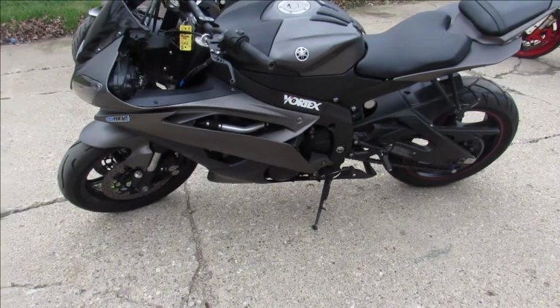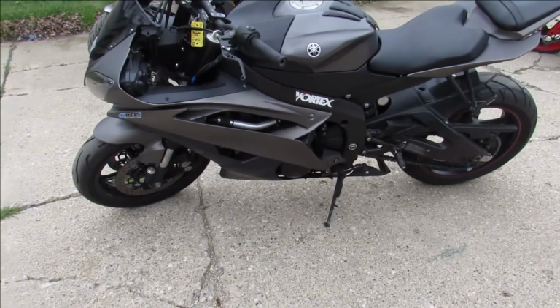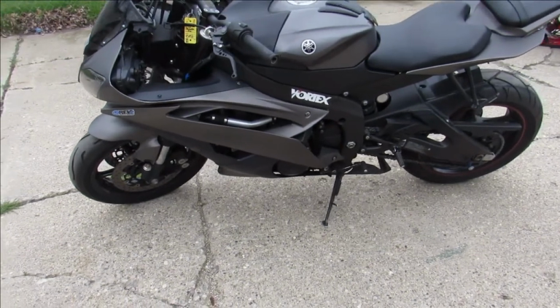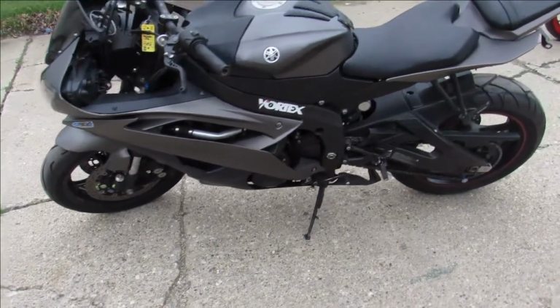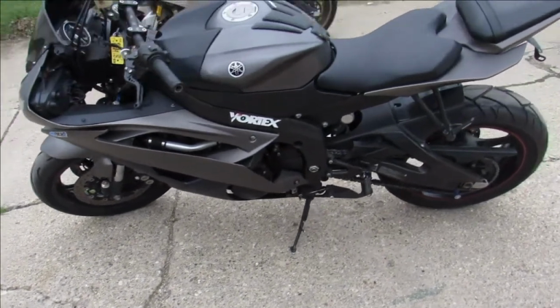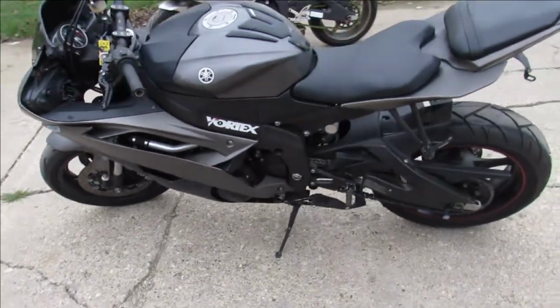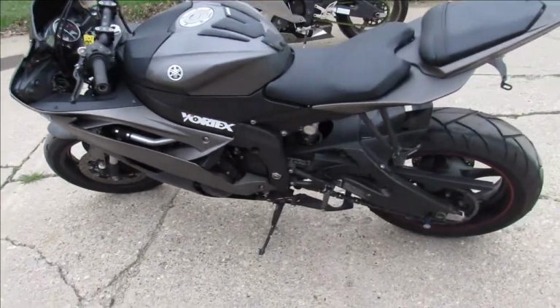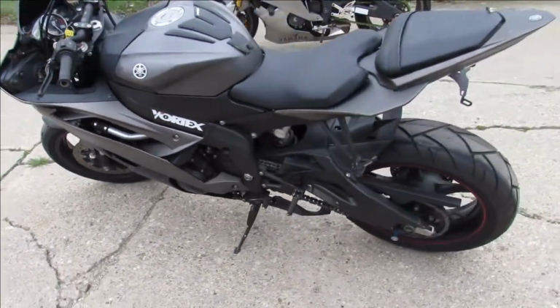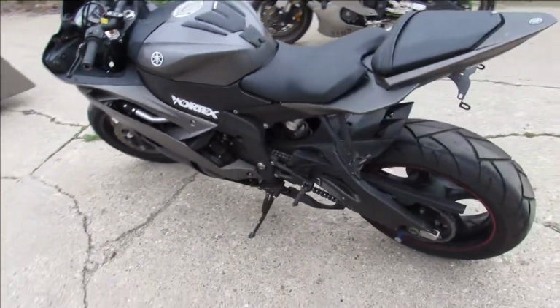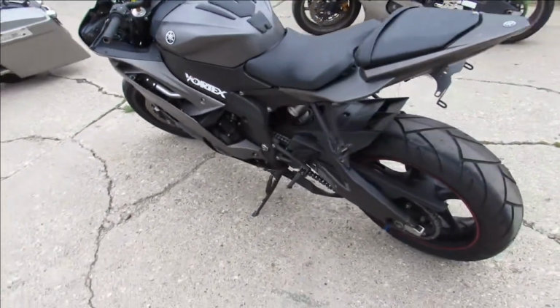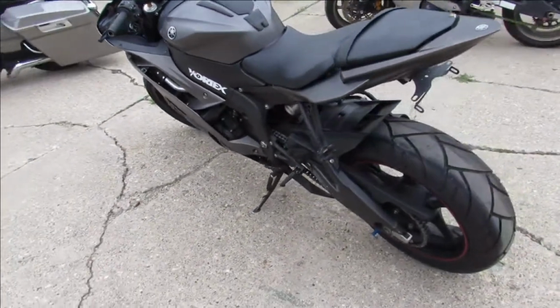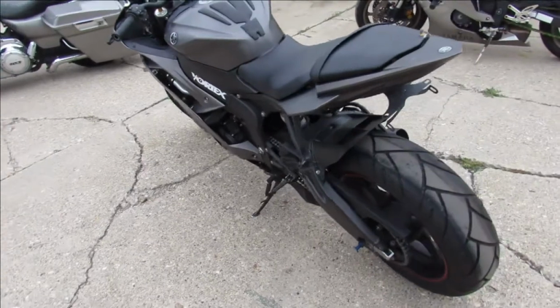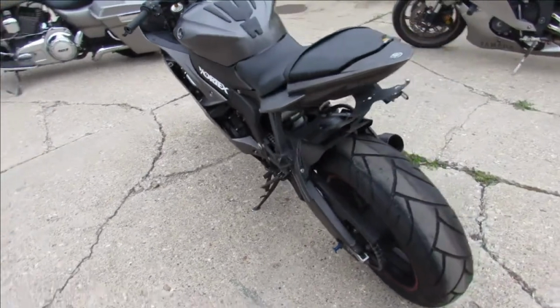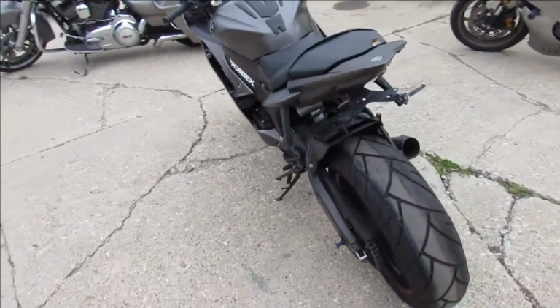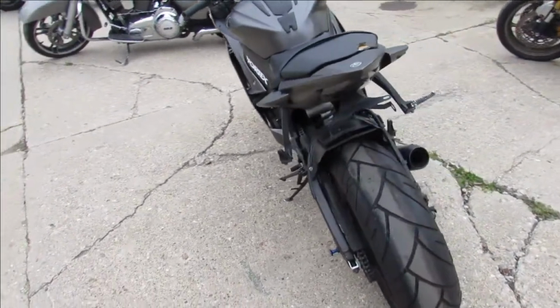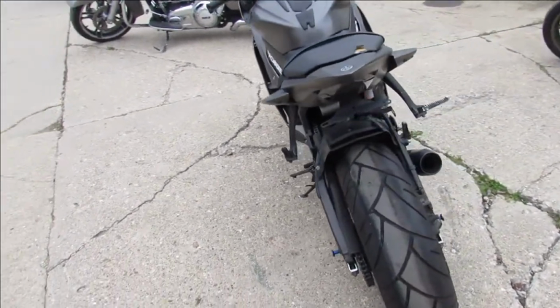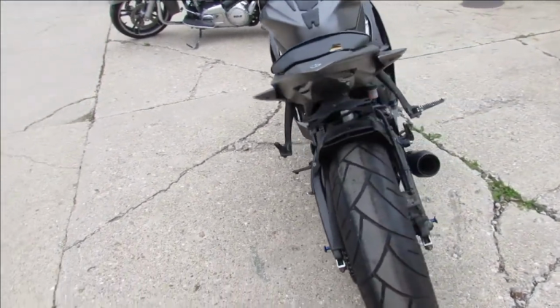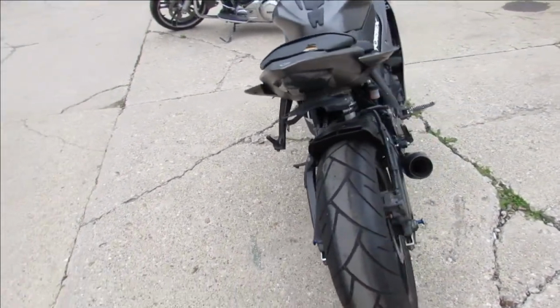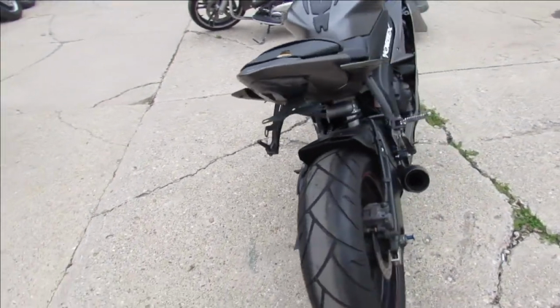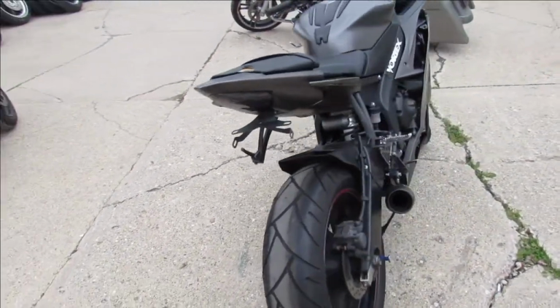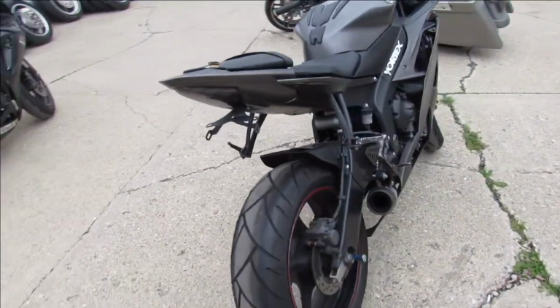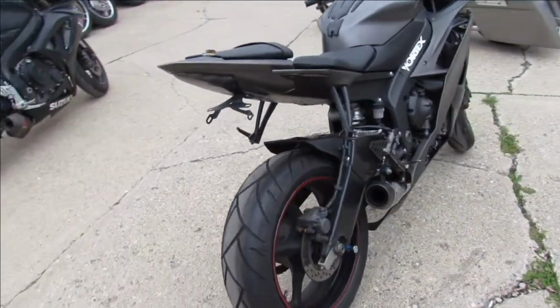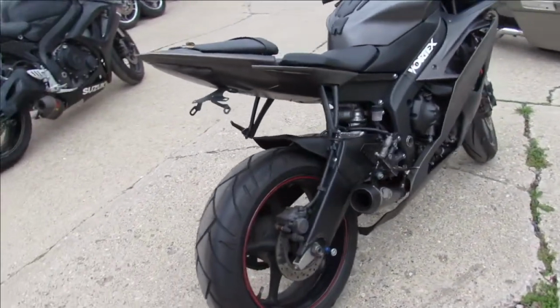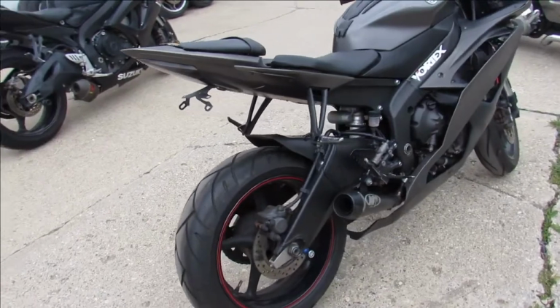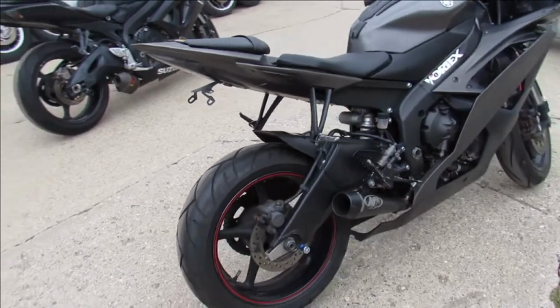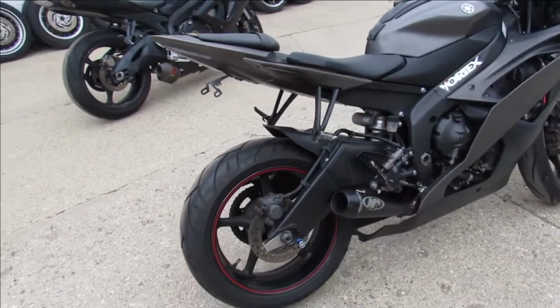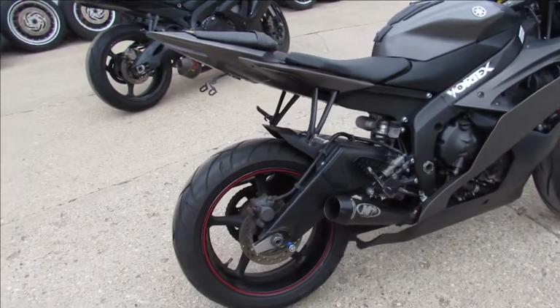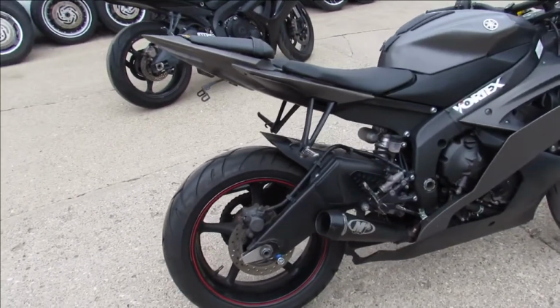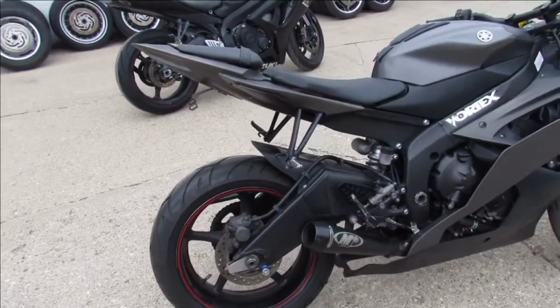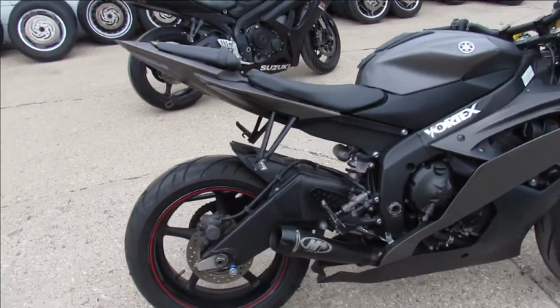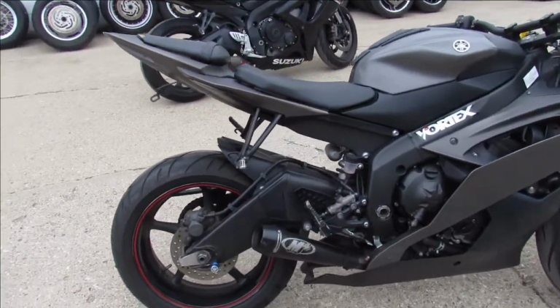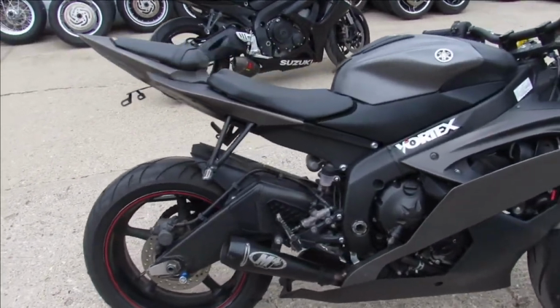Hey guys, ApprovalPowerSports.com here doing some videos on some bikes we just took off the truck. This one here, 2013 R6 for sale, only 4,614 miles on it — you heard it right, 4,614 miles.